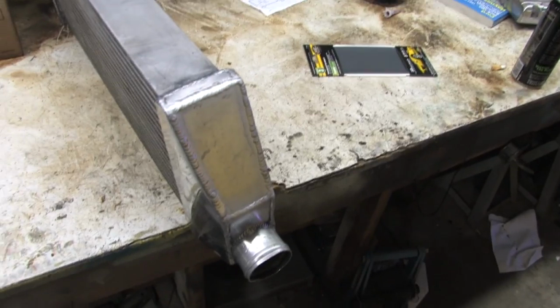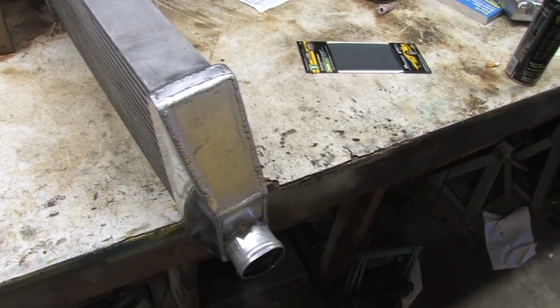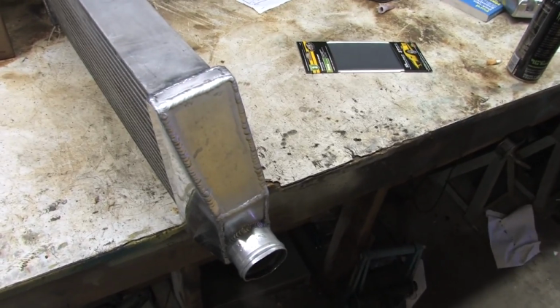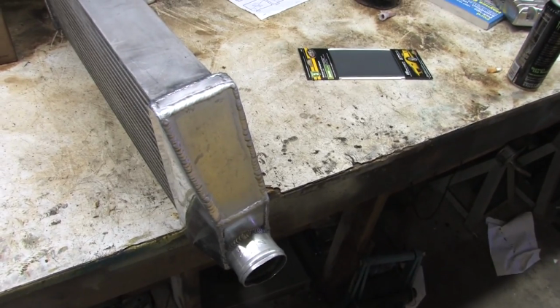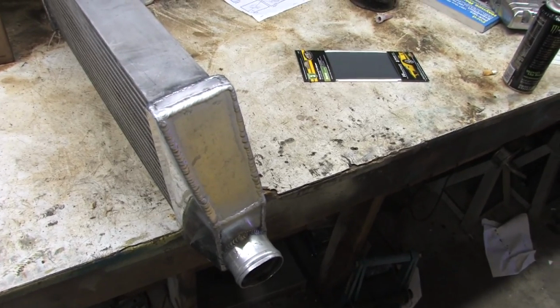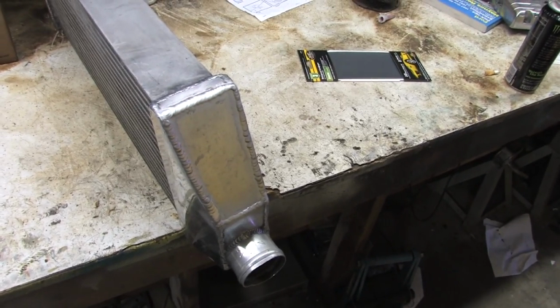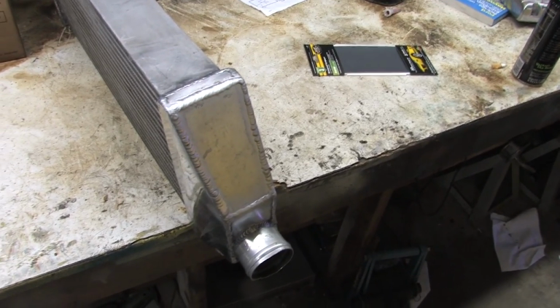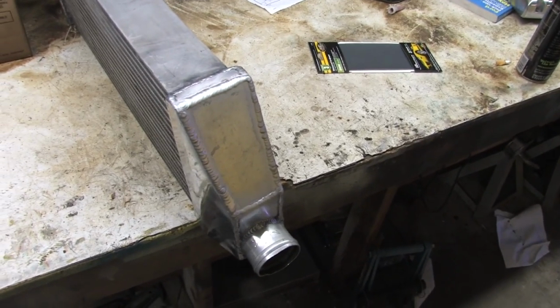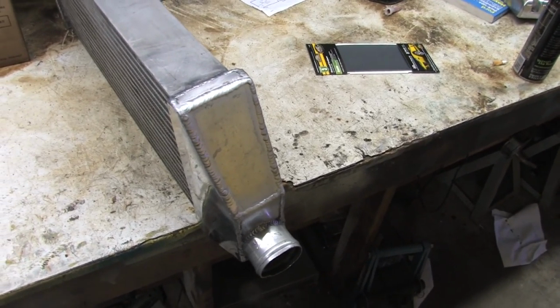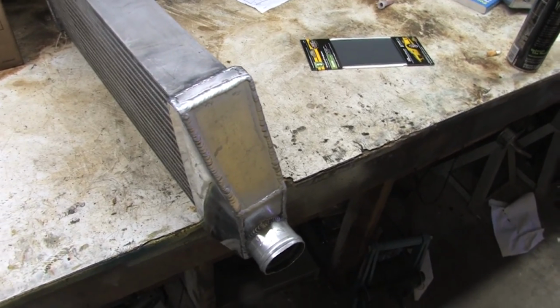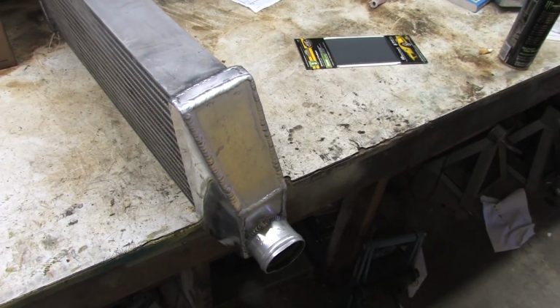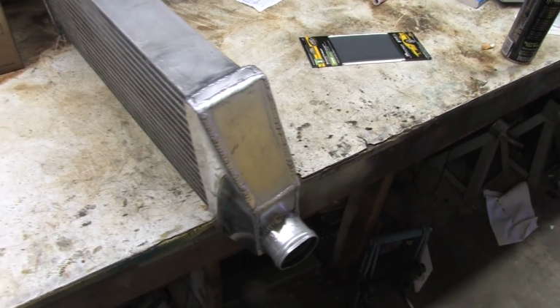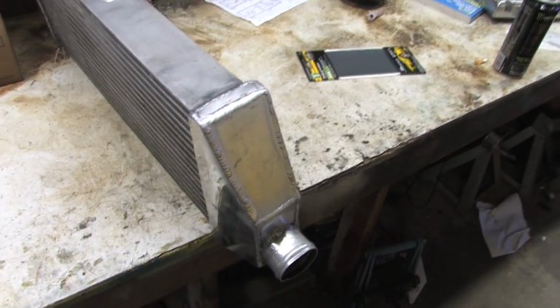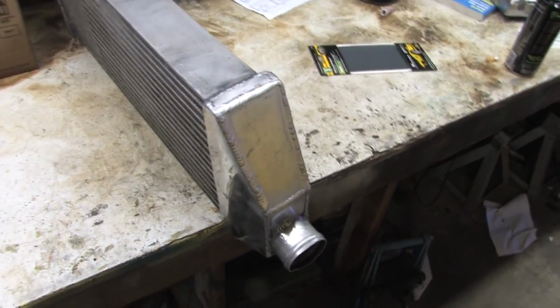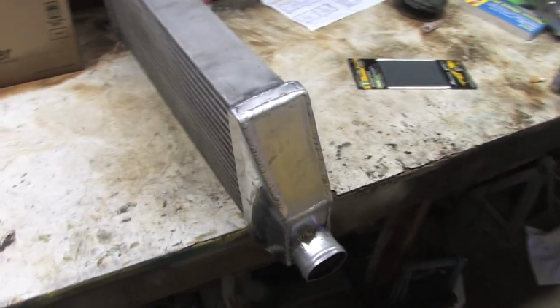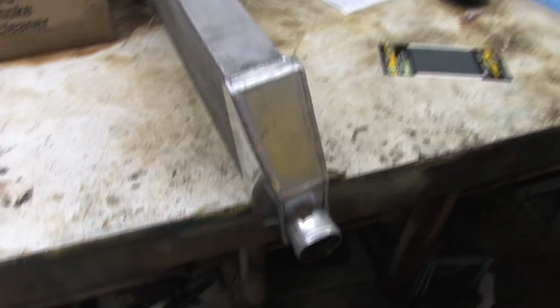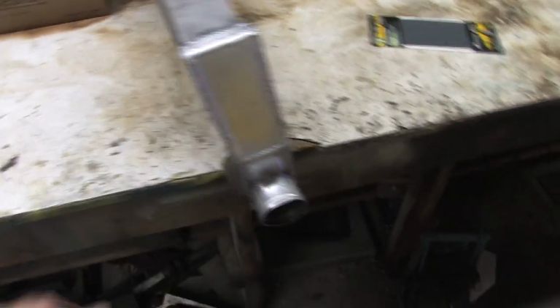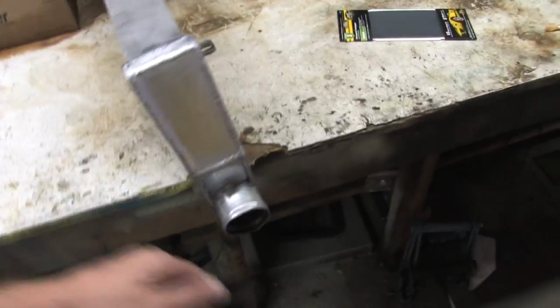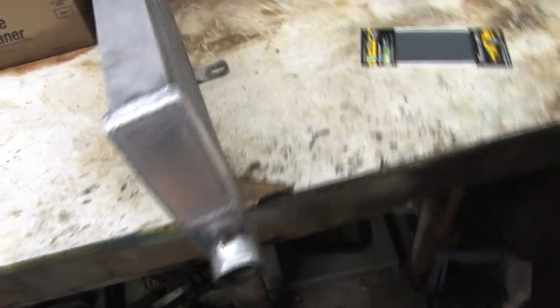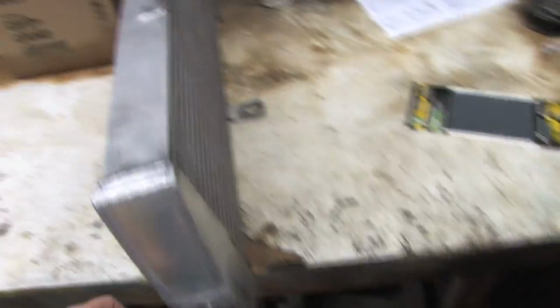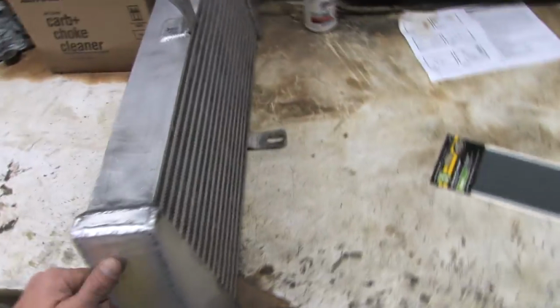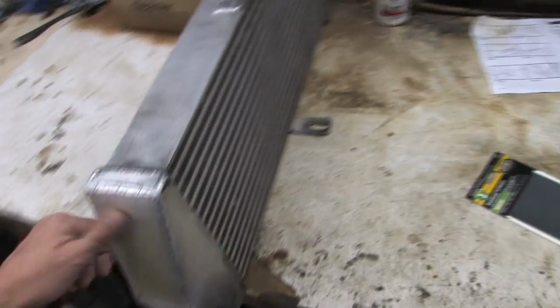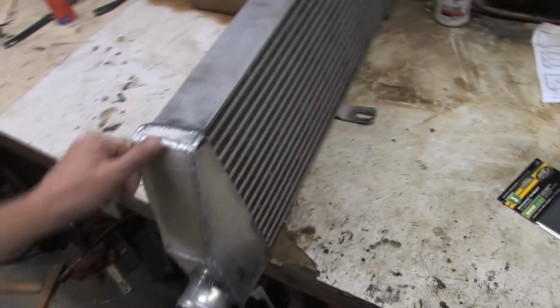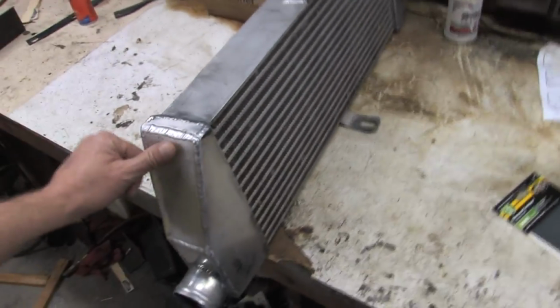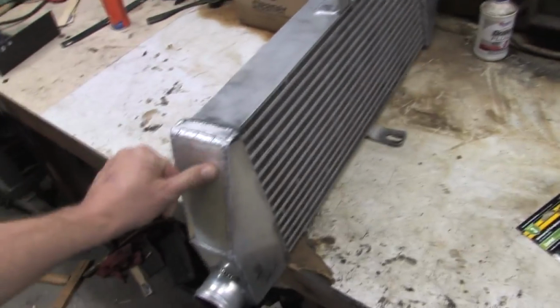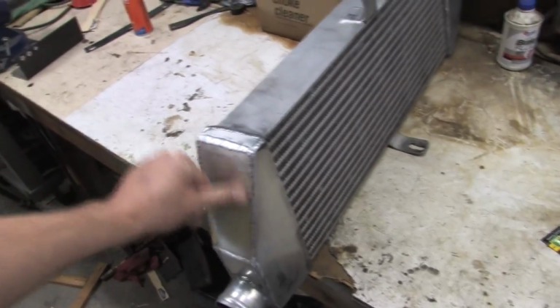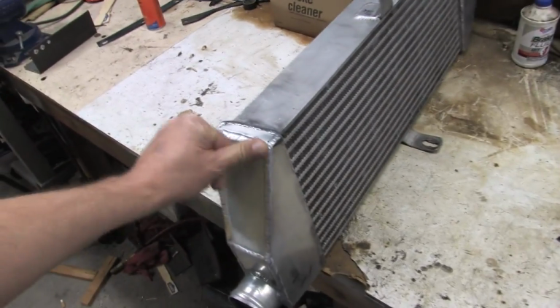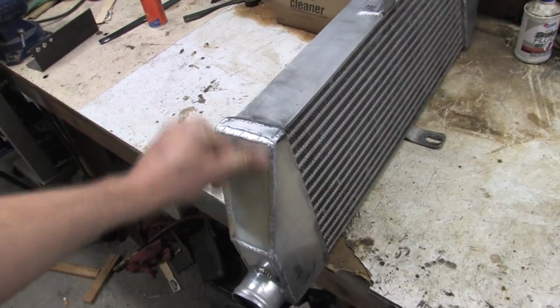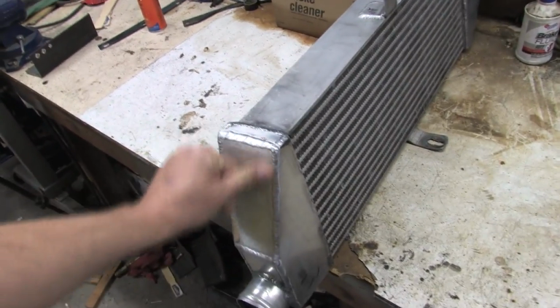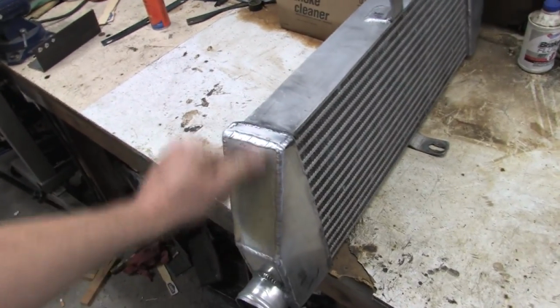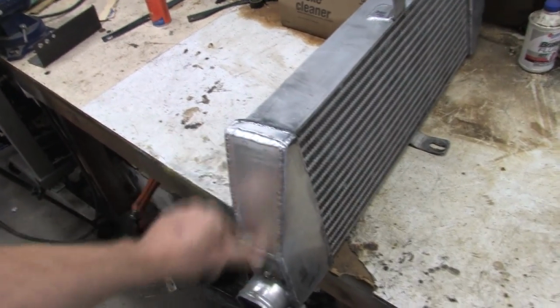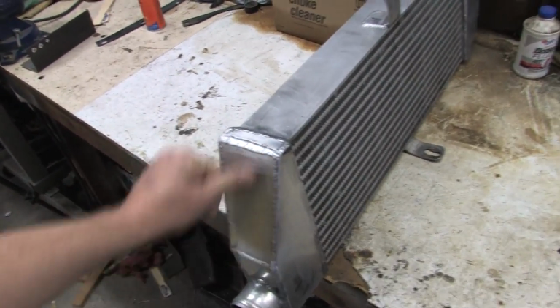What I'm going to do today is polish this so I can put my car back together. I'm going to go over the techniques to polish aluminum.